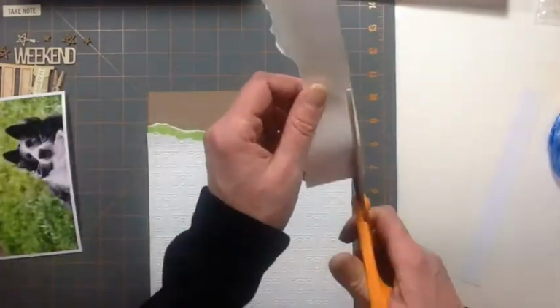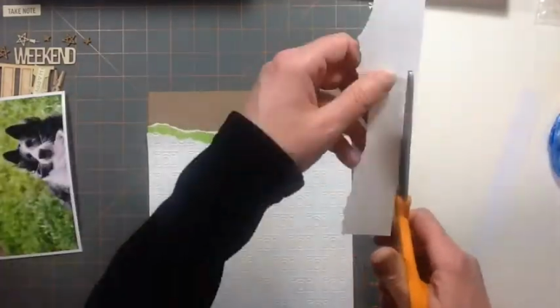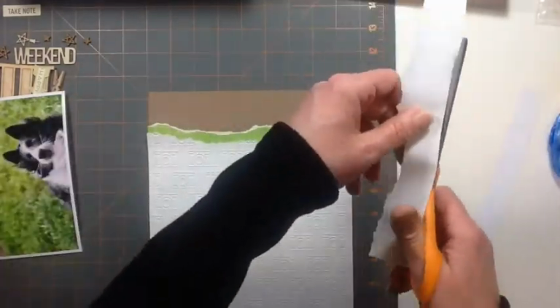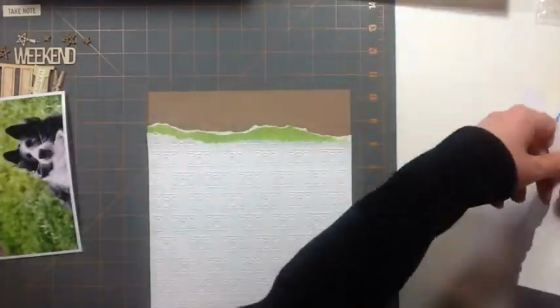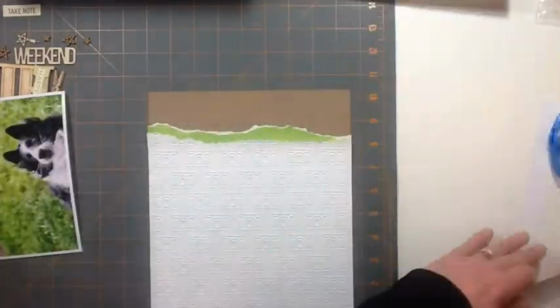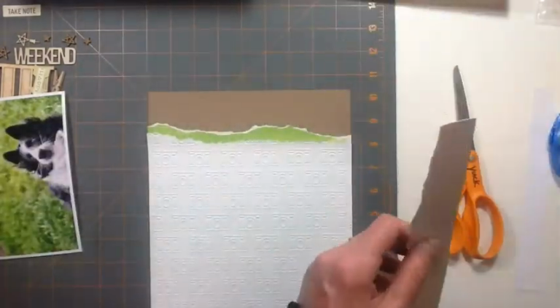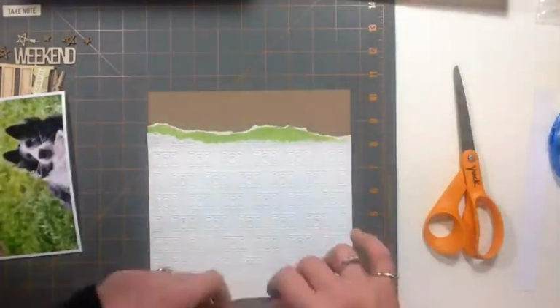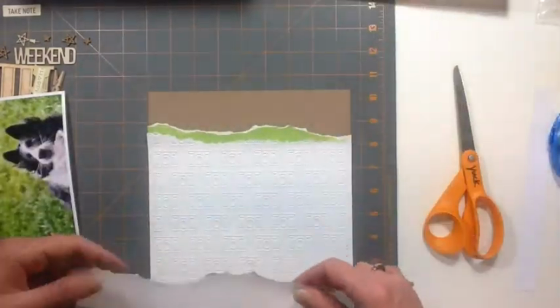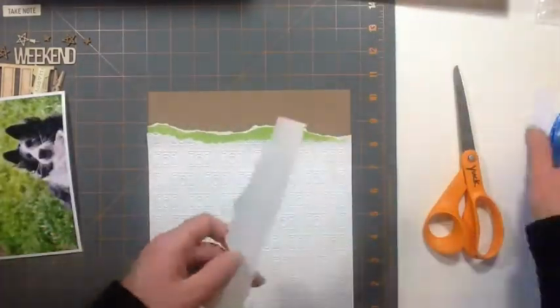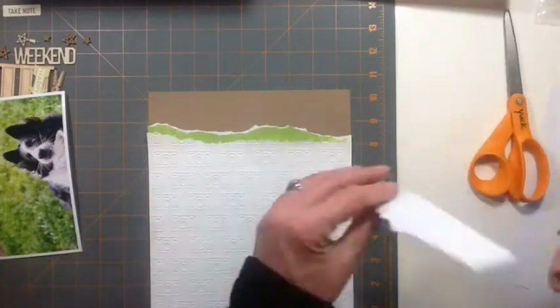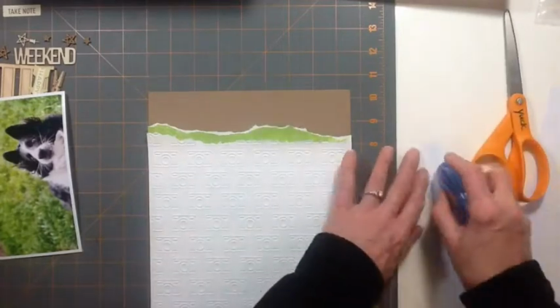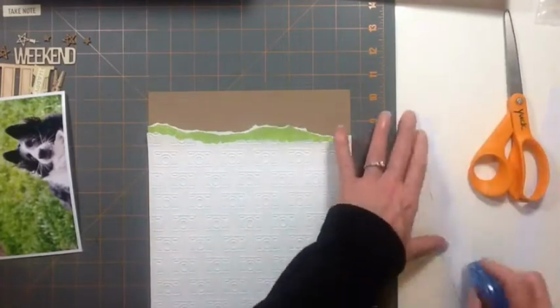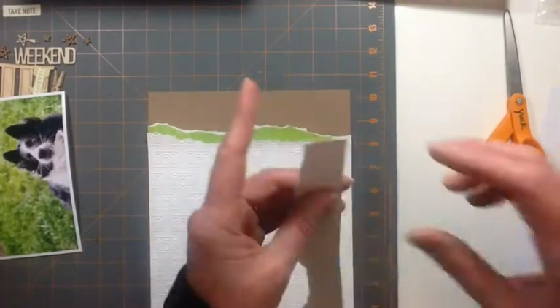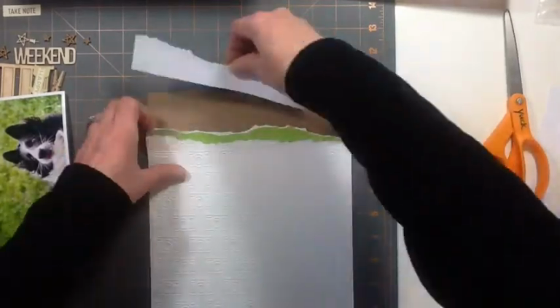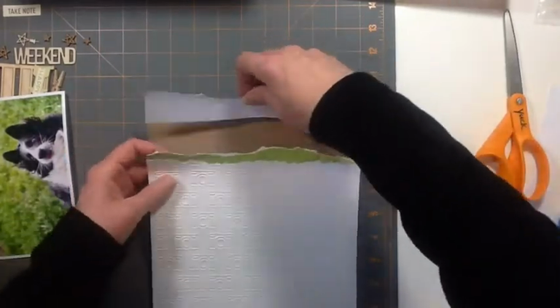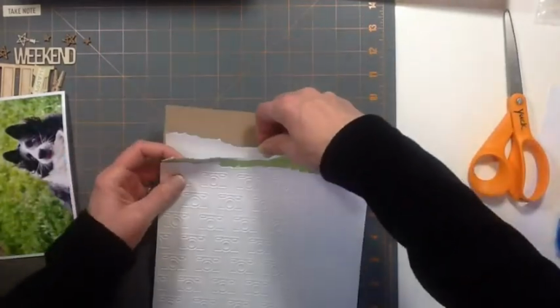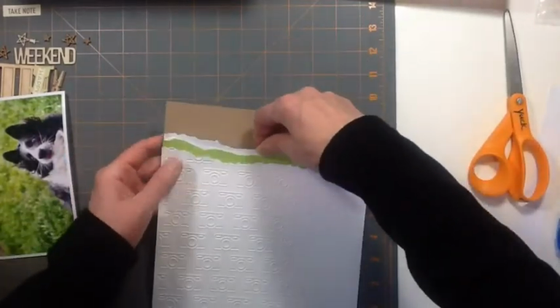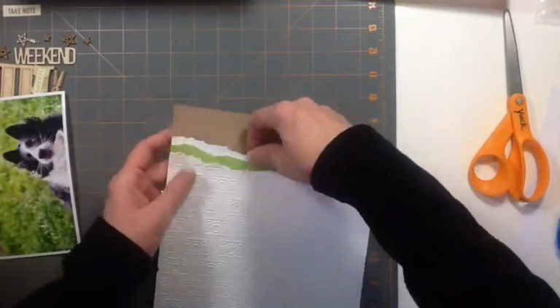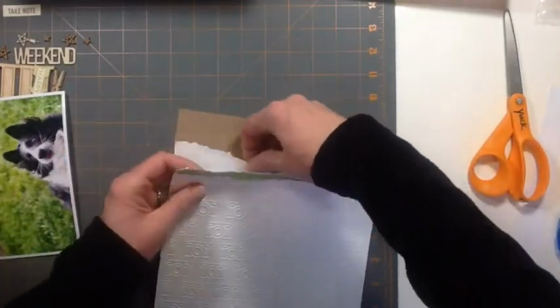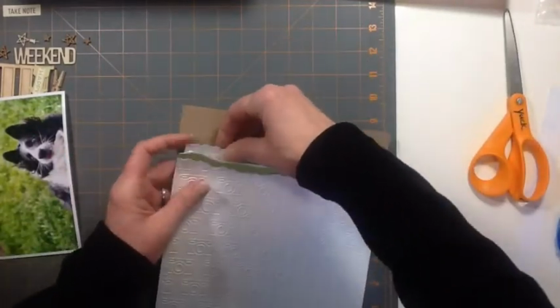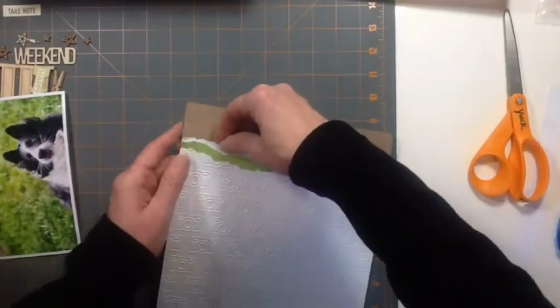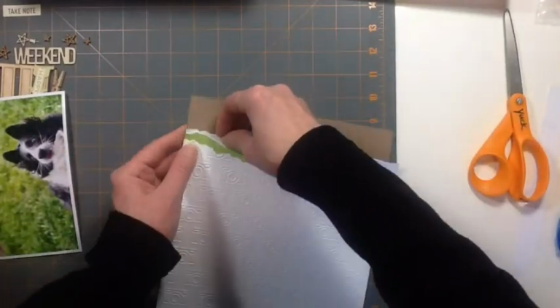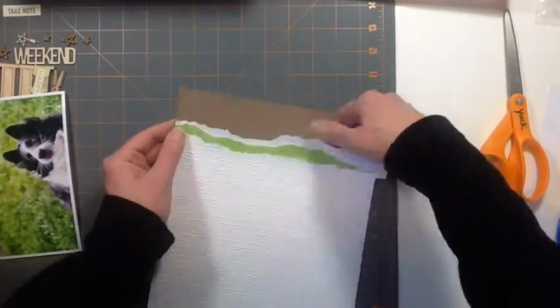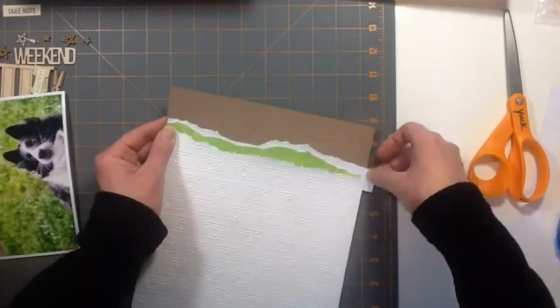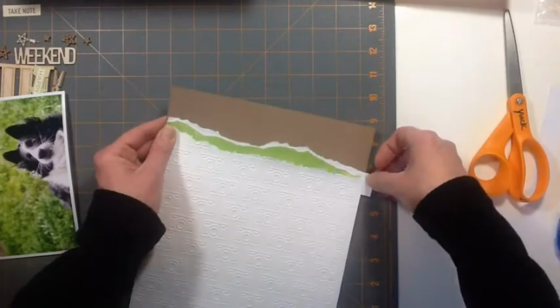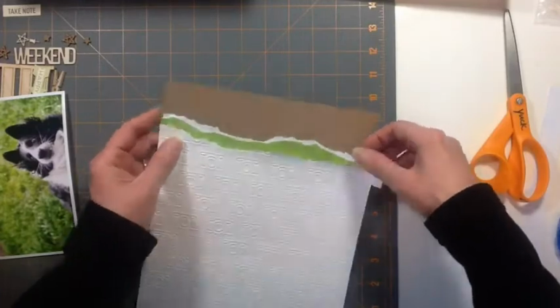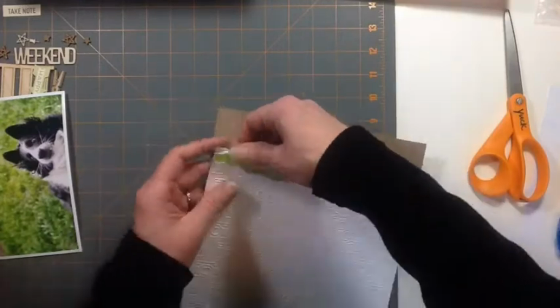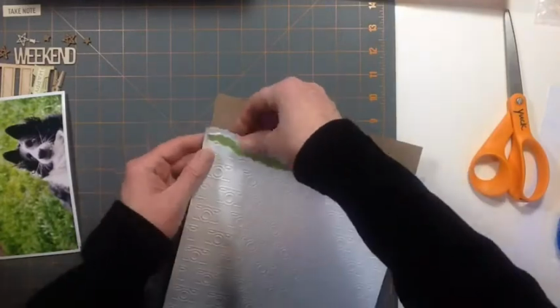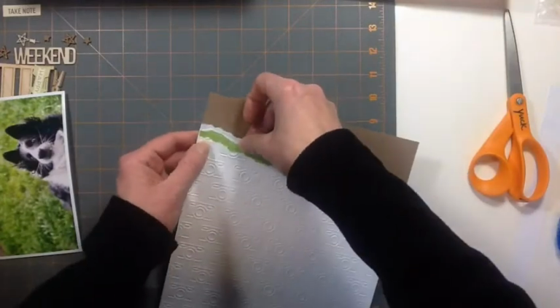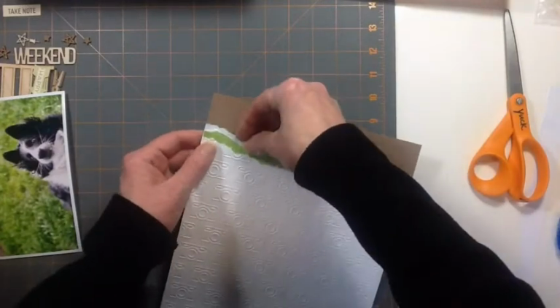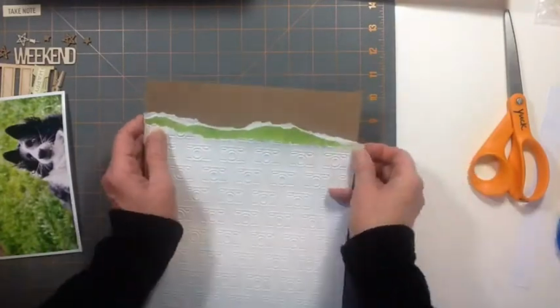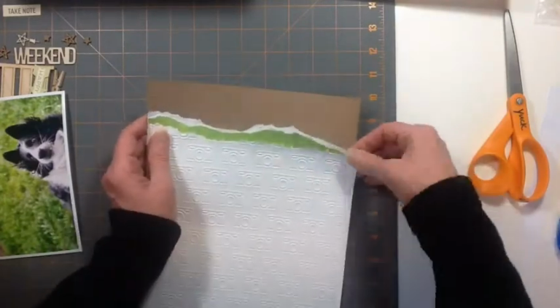So I thought, I gotta try this. This is the result of that. It's nowhere near as good as hers, but man, this photo gave me a good laugh, so I figured I'd scrap it.